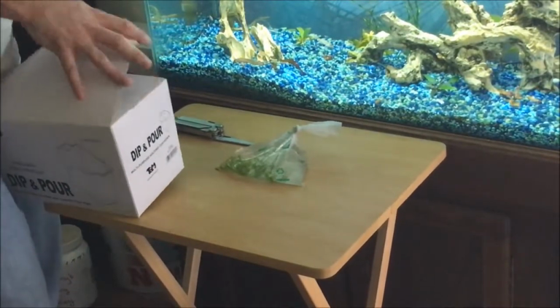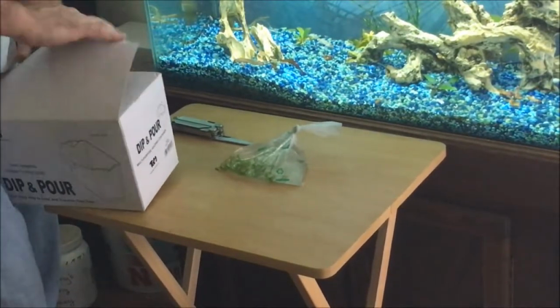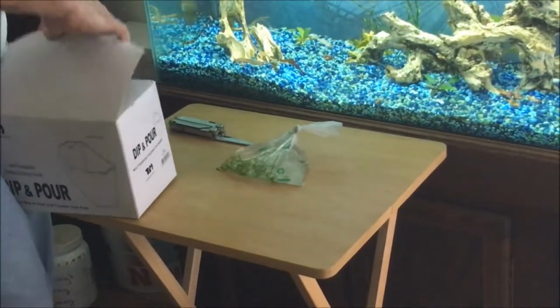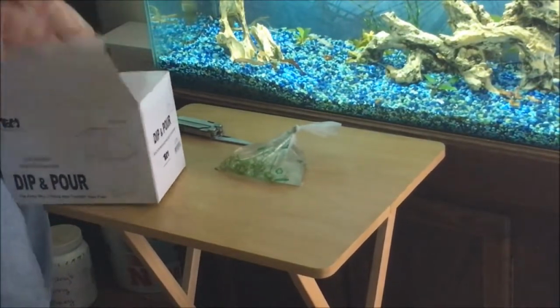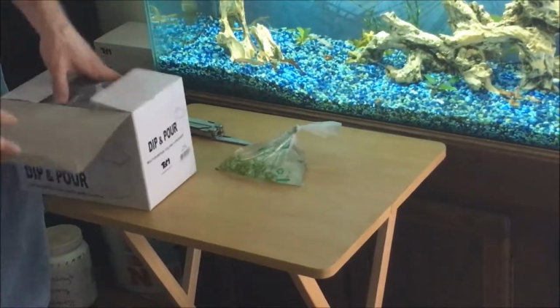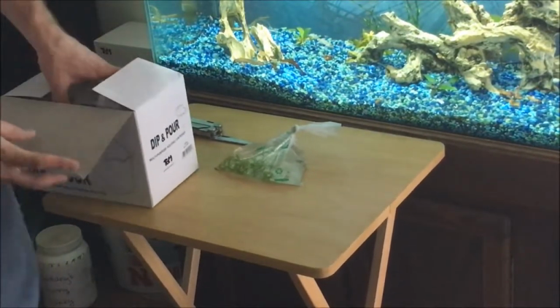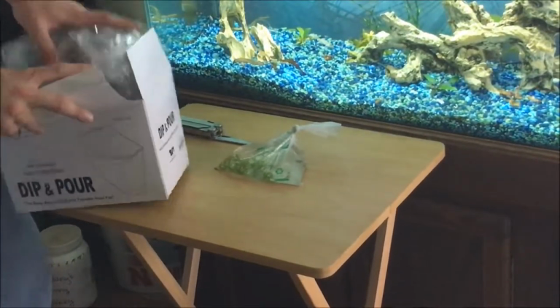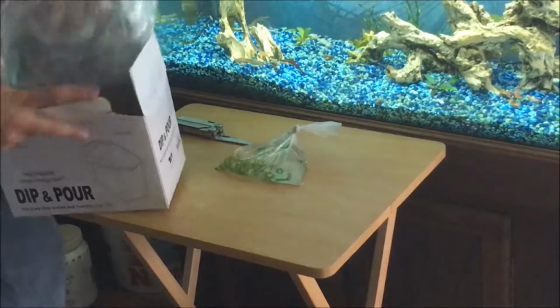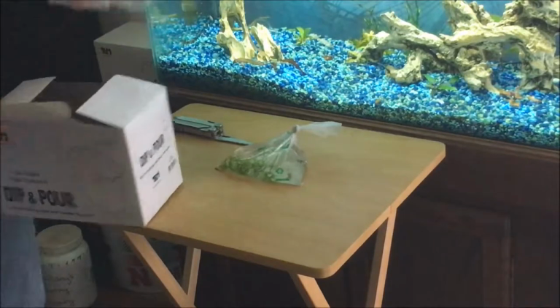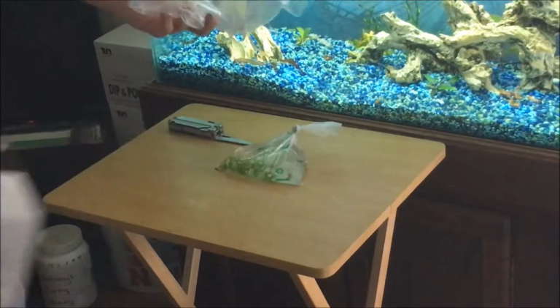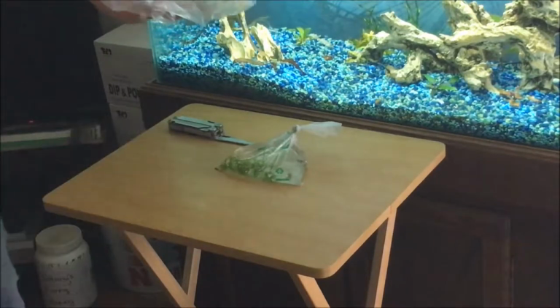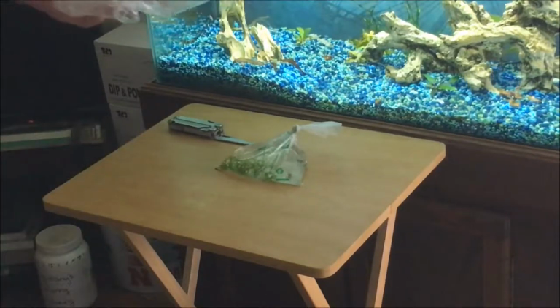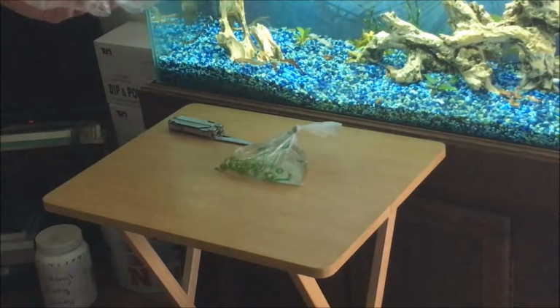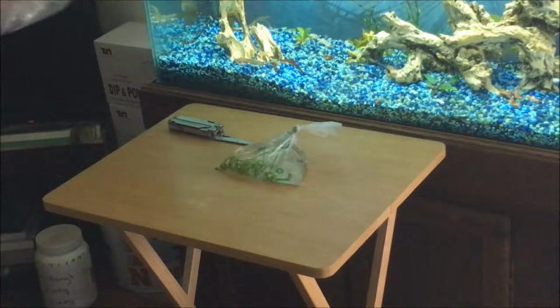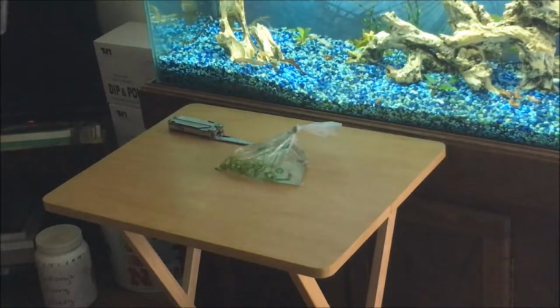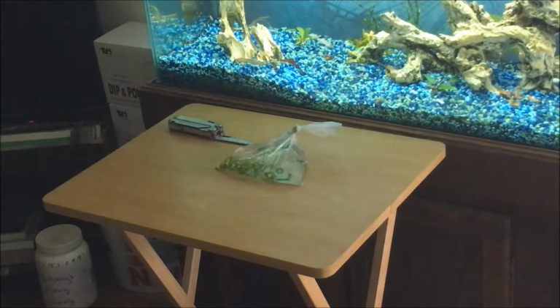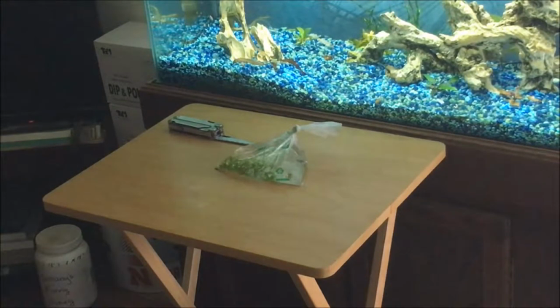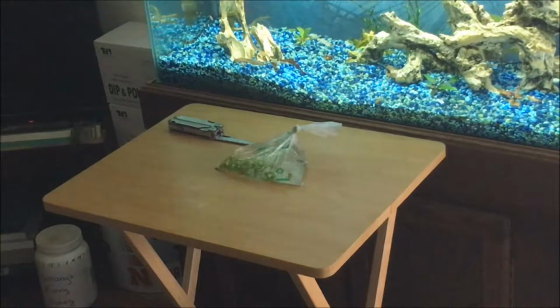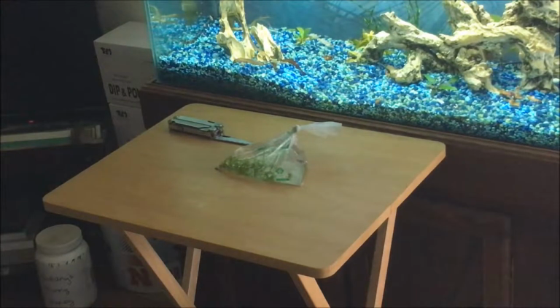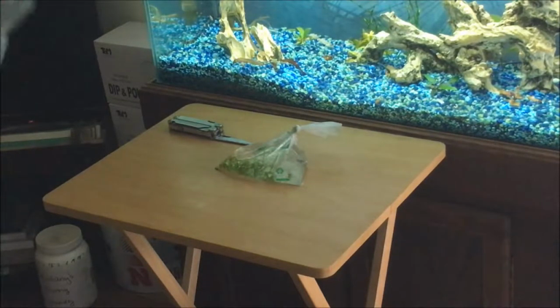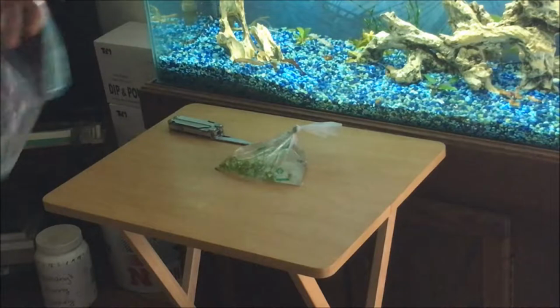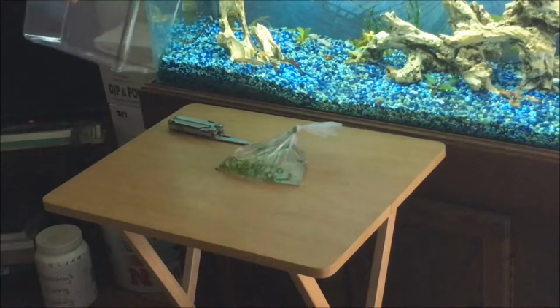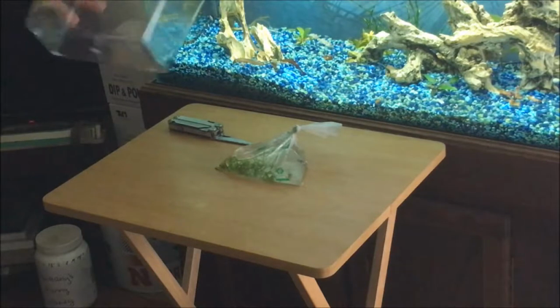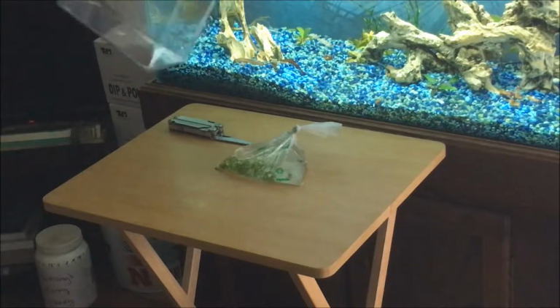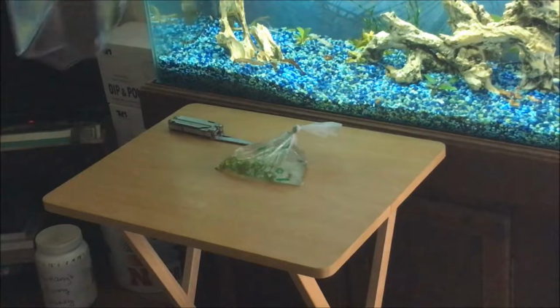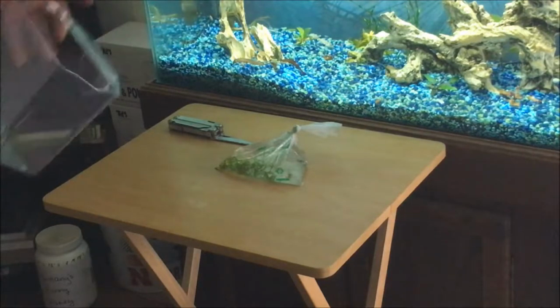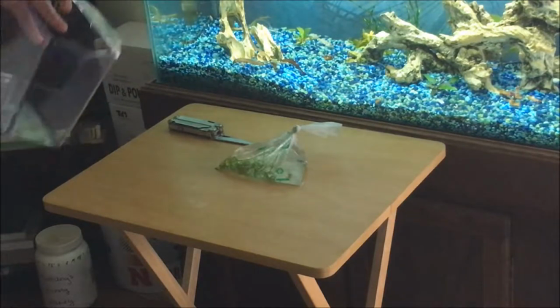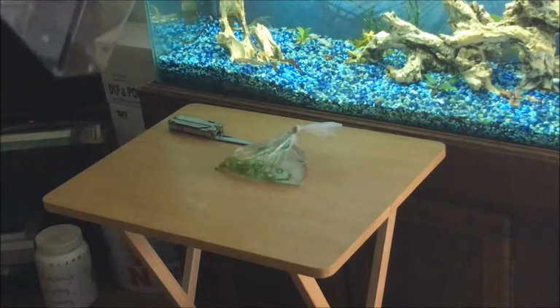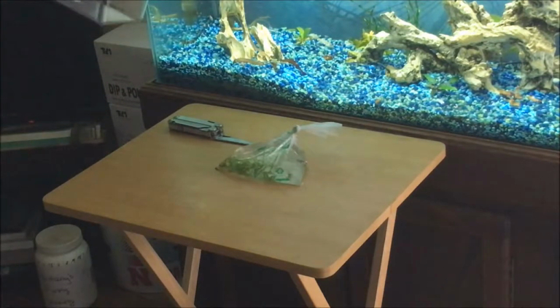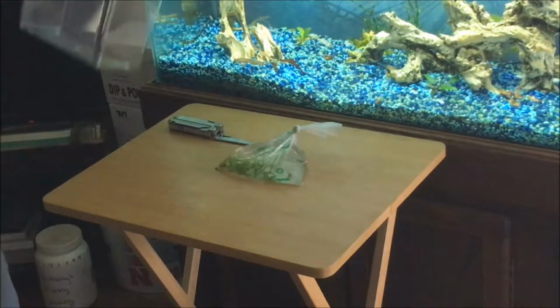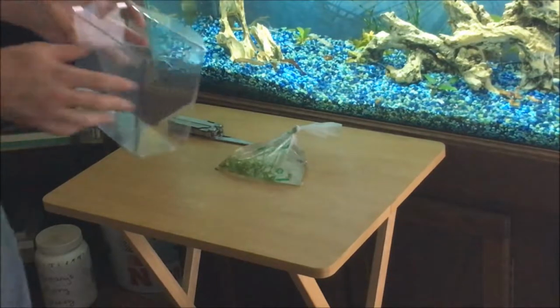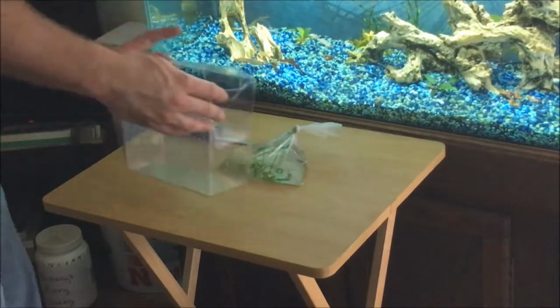Alright guys, so my plan is that we use the new dip and pour. I'll drip acclimate them into this and then add them to the tank — it'll be good.